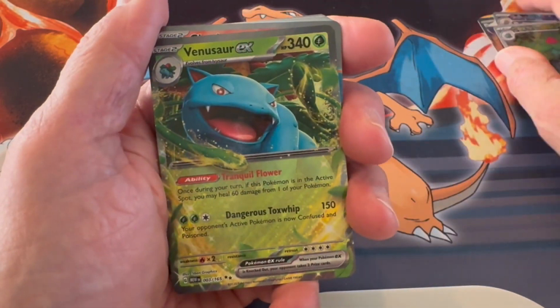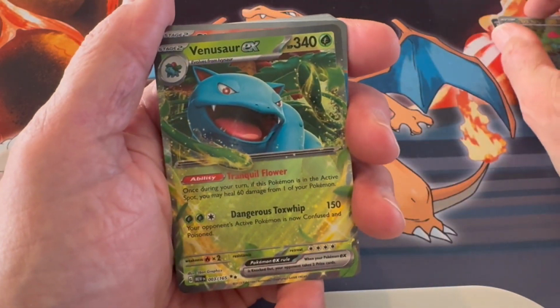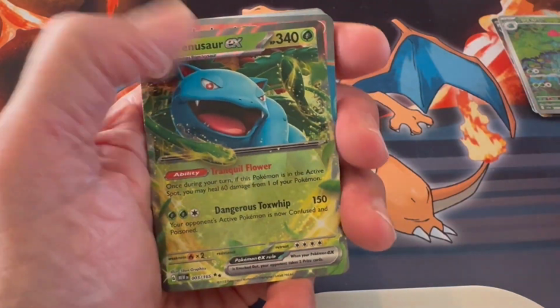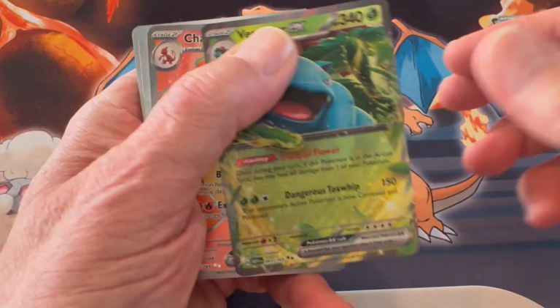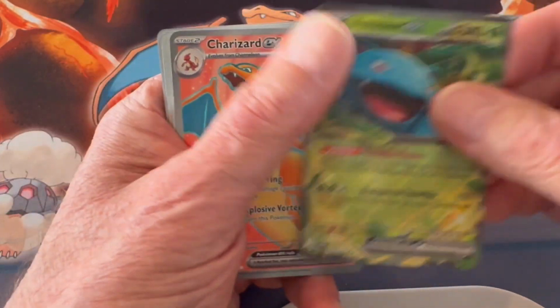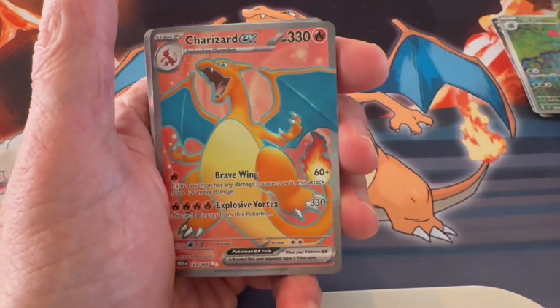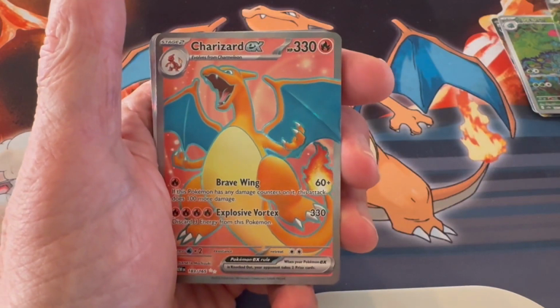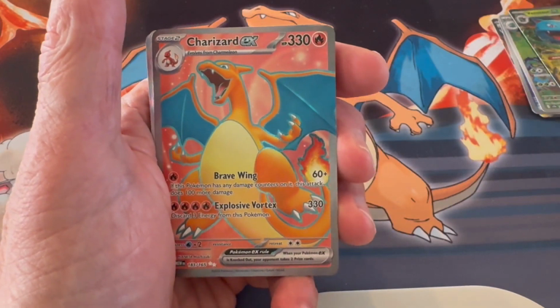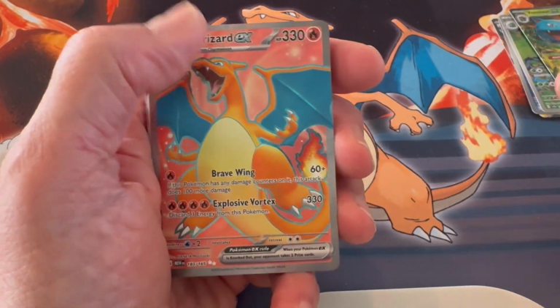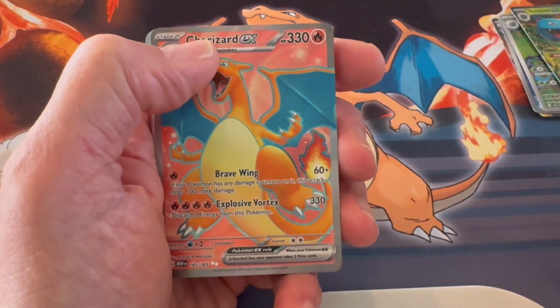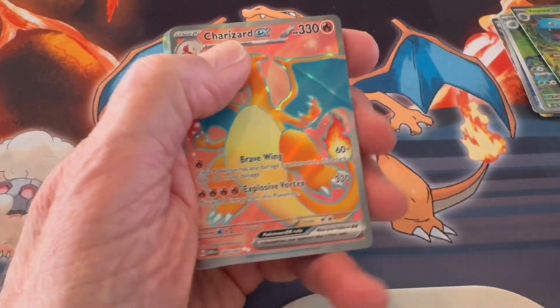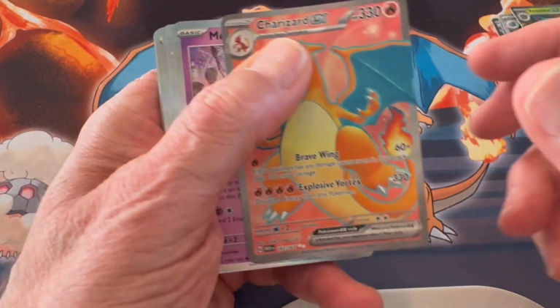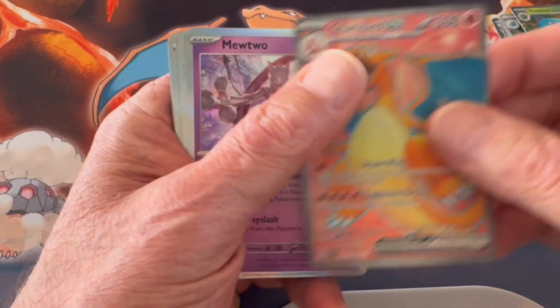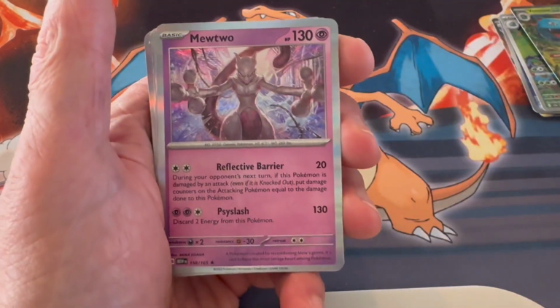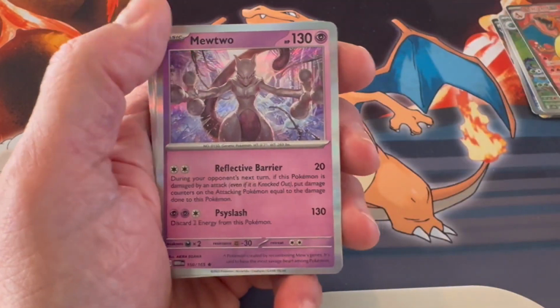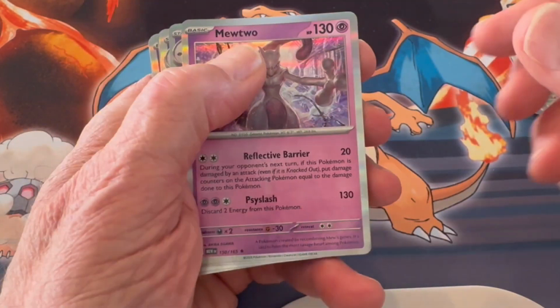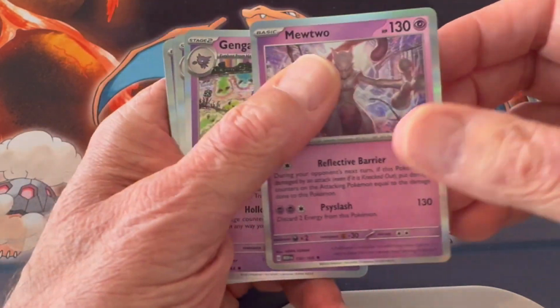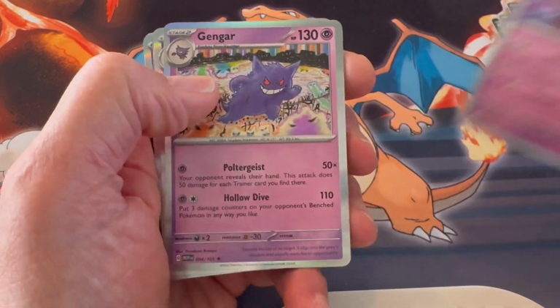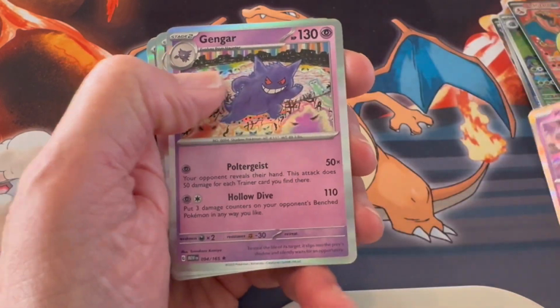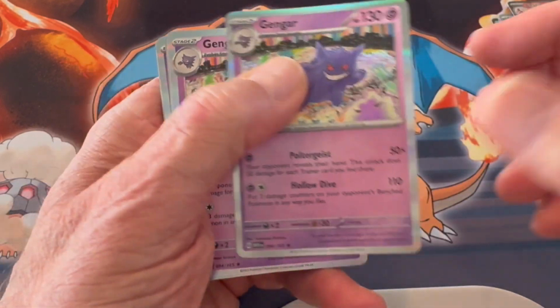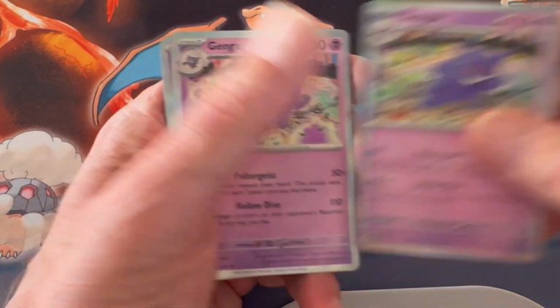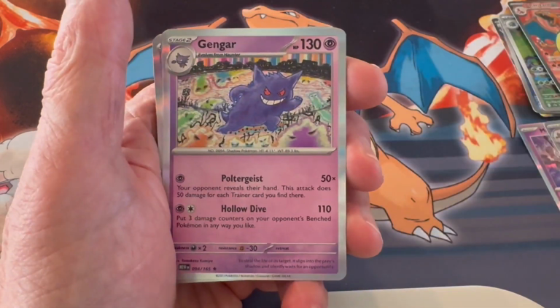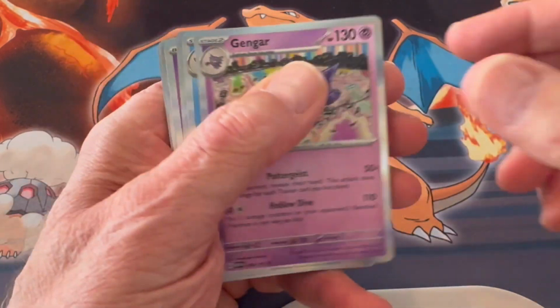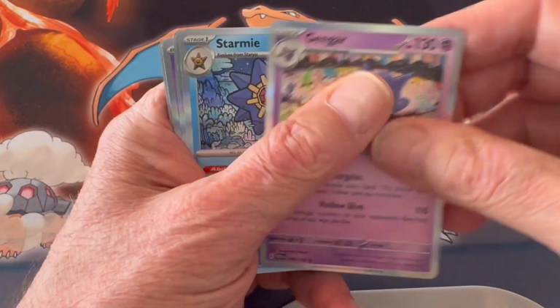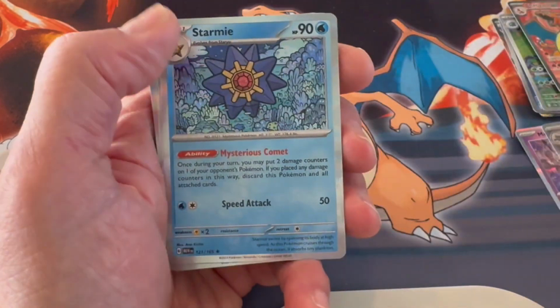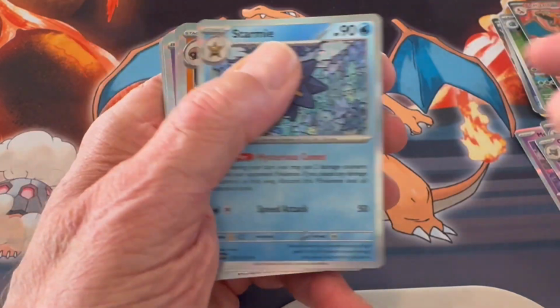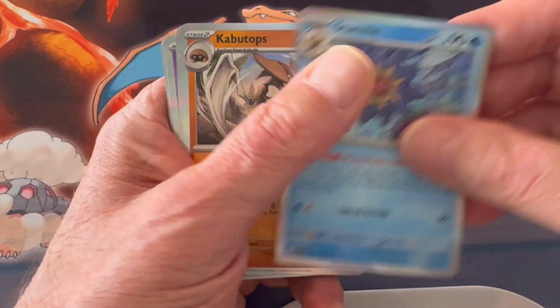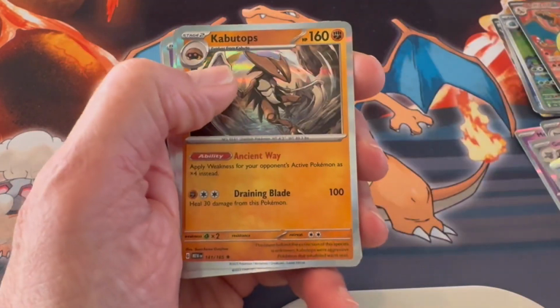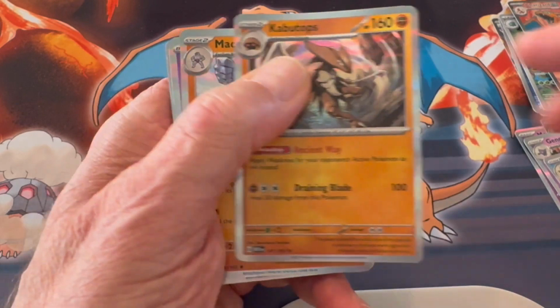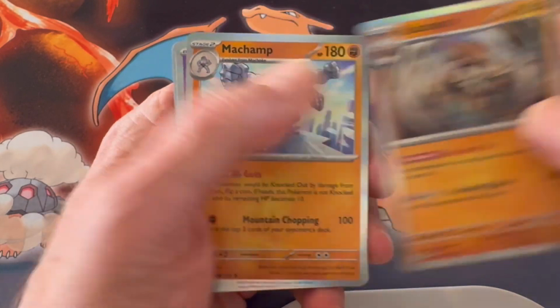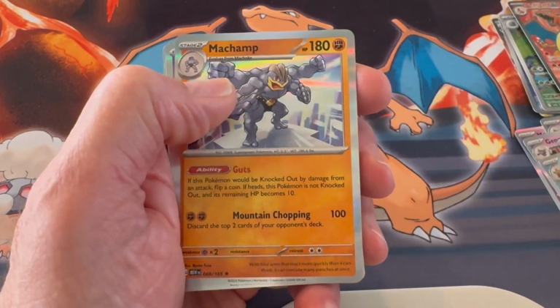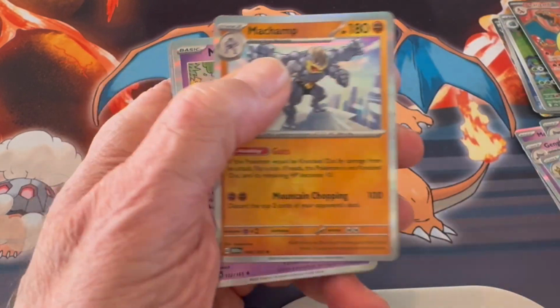Venusaur EX, Double Rare. Charizard EX, Special Illustration Rare. And then we have a Mewtwo, Gengar, Gengar, Starmie, Kabutops, Machamp.